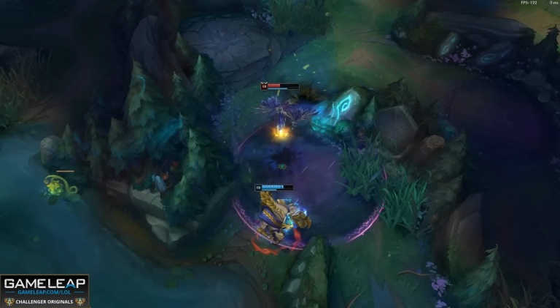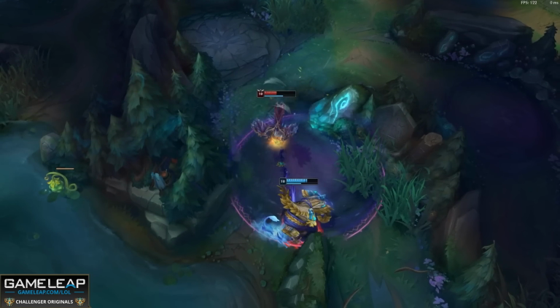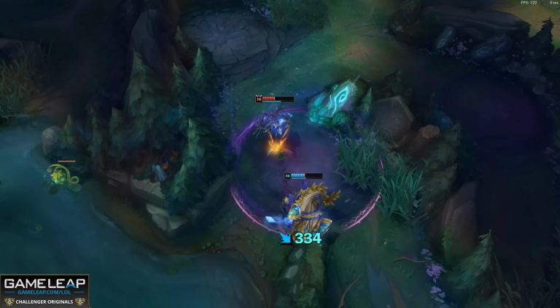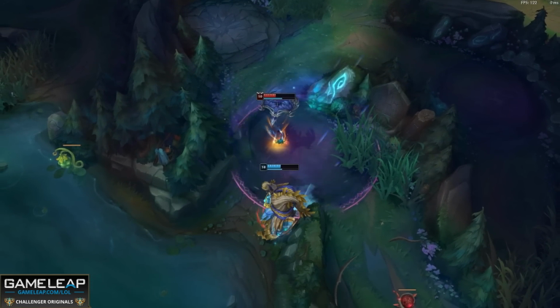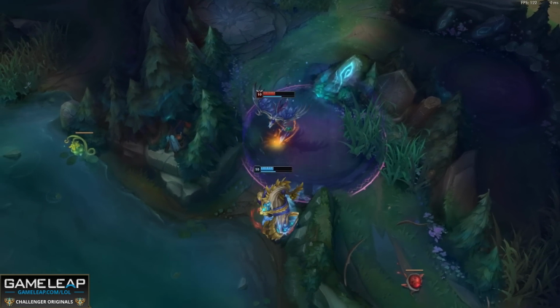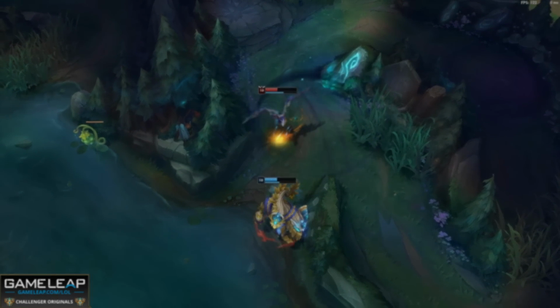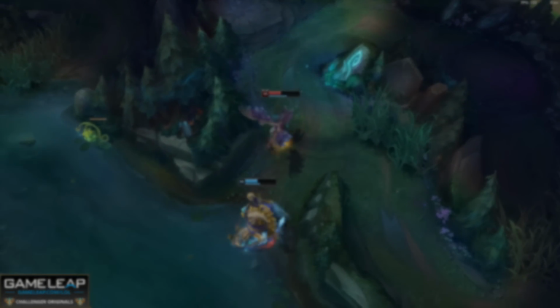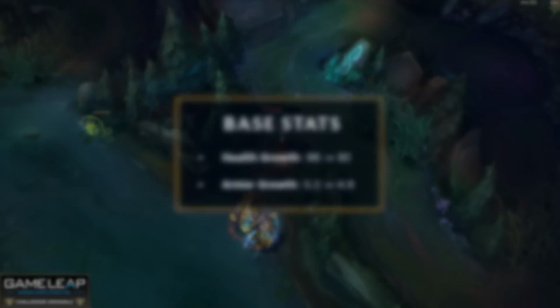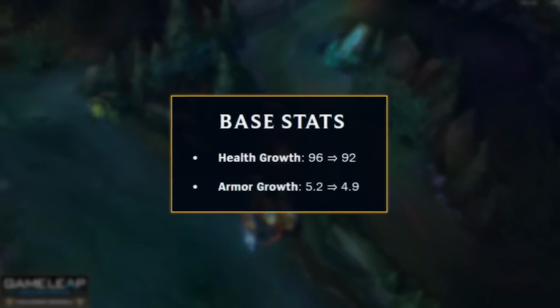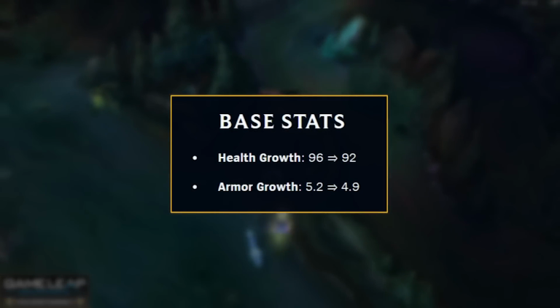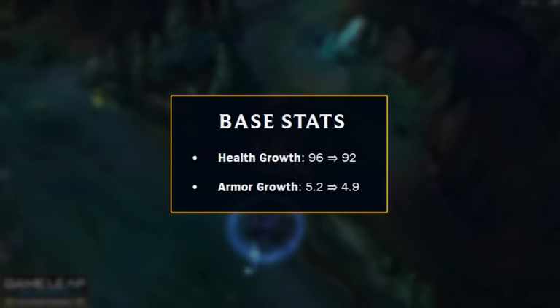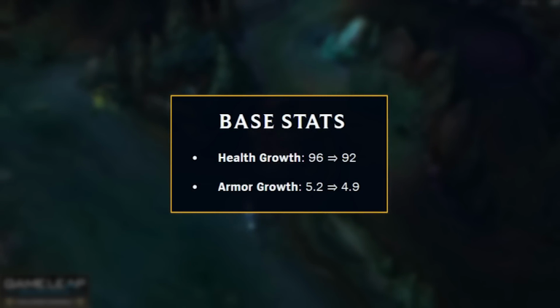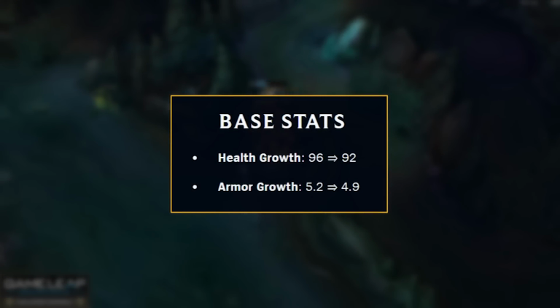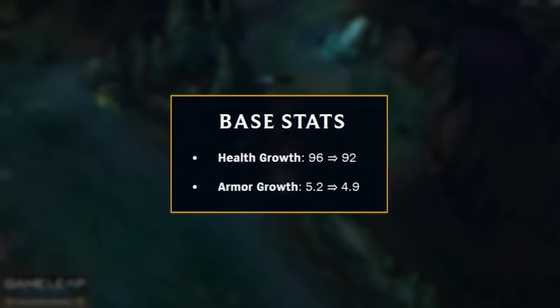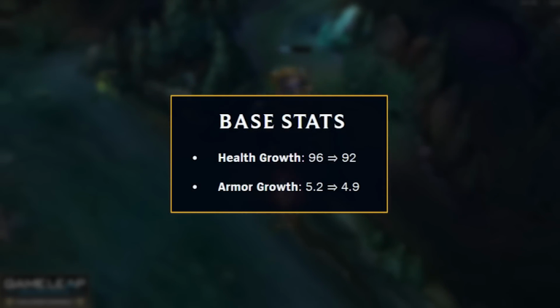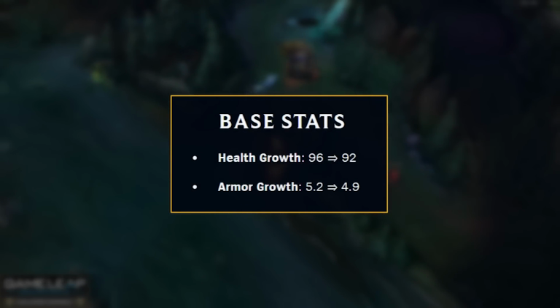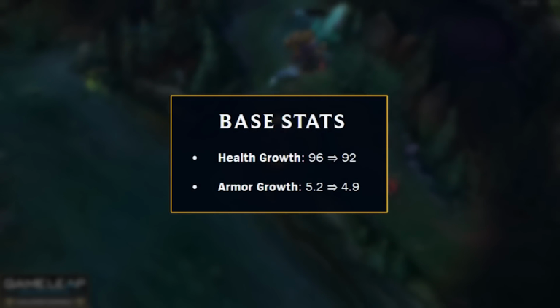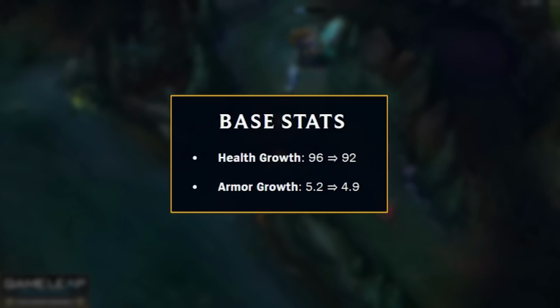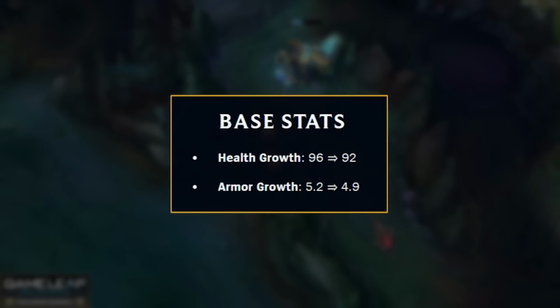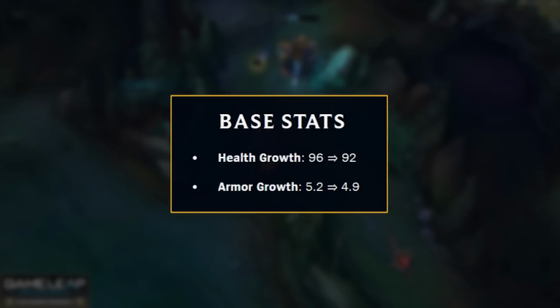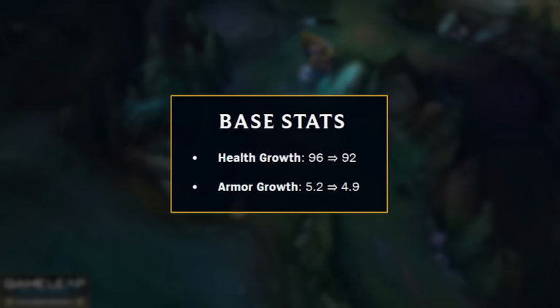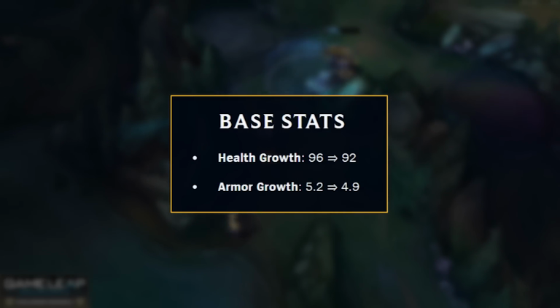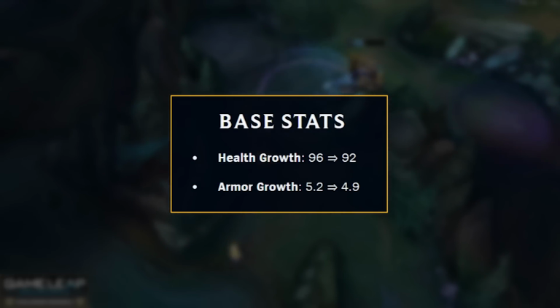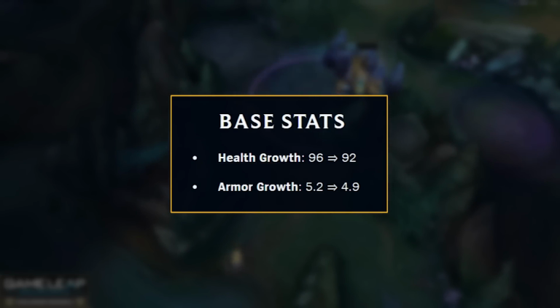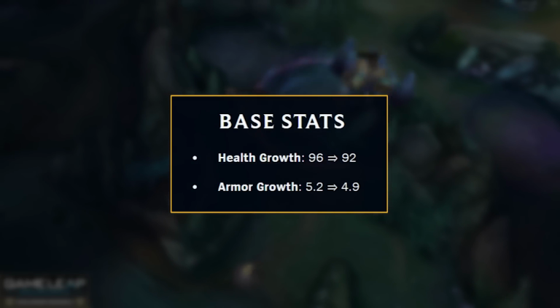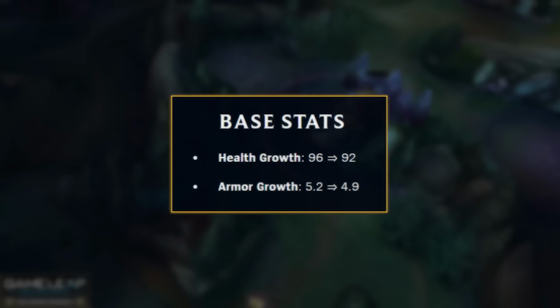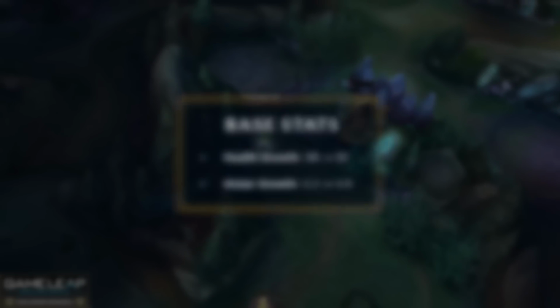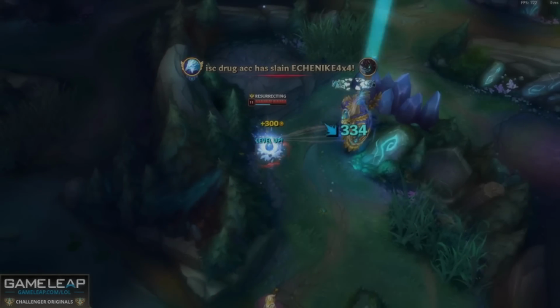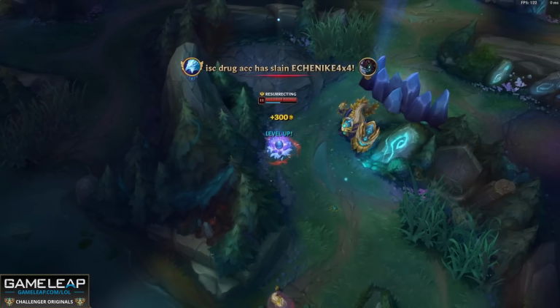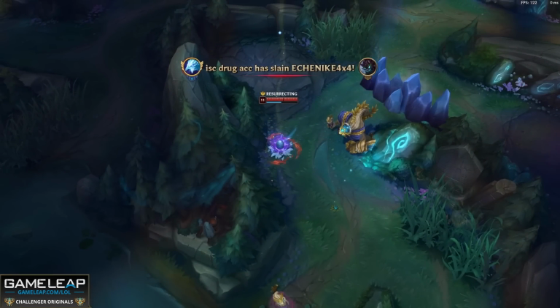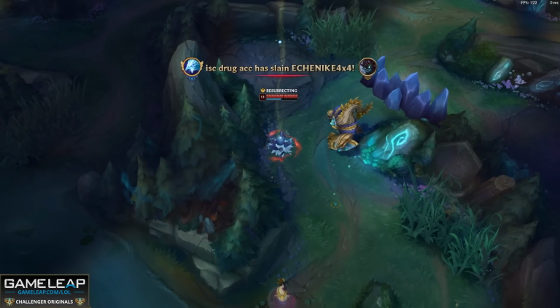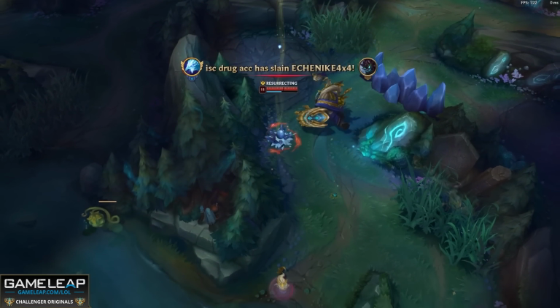Now probably the most standard nerfs here are happening to the Cryo Phoenix, because Anivia with the new Rod of Ages is way too healthy in the mid game. So what they're doing is chopping down her HP scaling and also hitting her armor scaling. So a few more deaths to Froggen and co. might be on the cards.